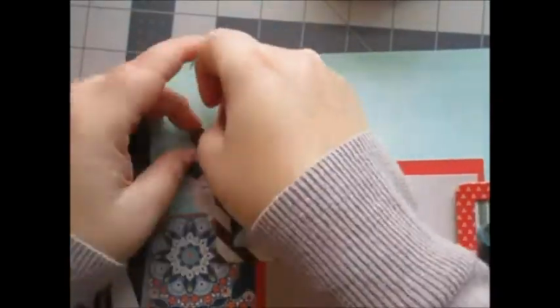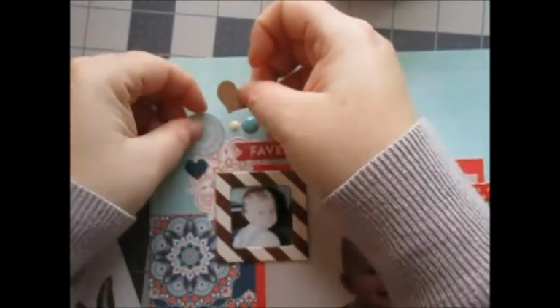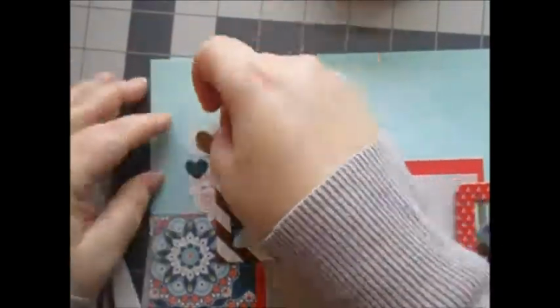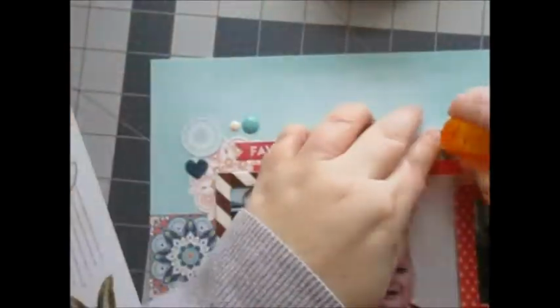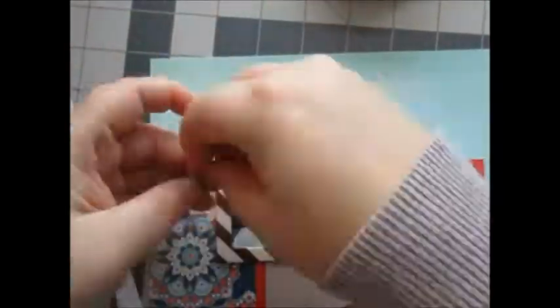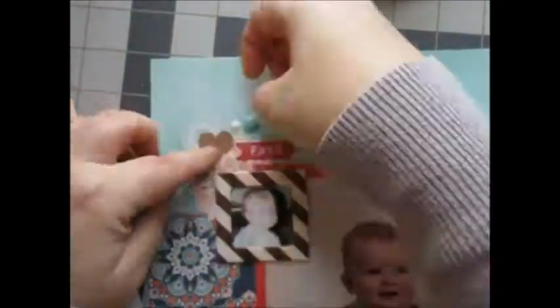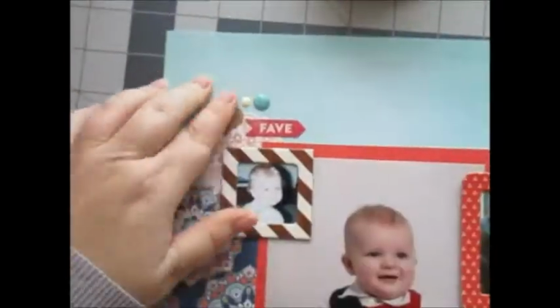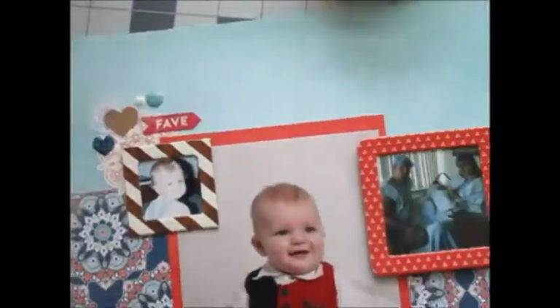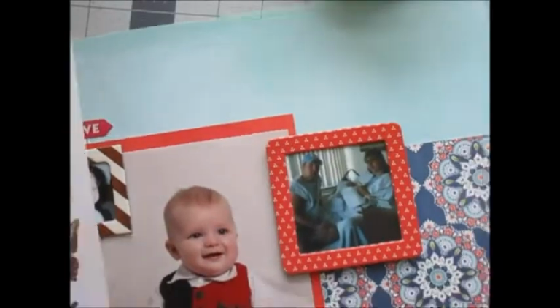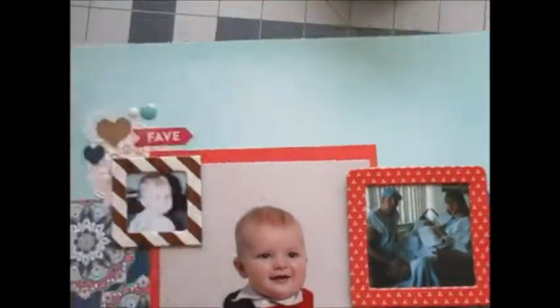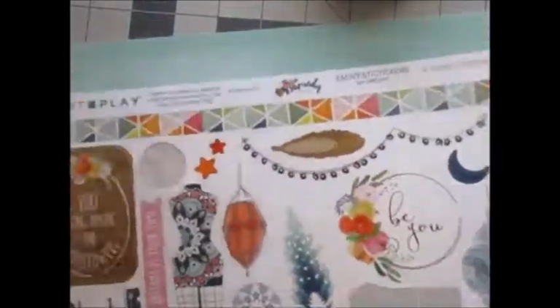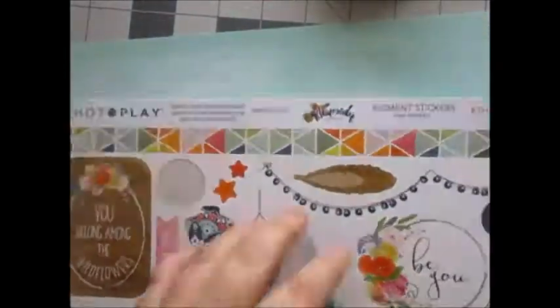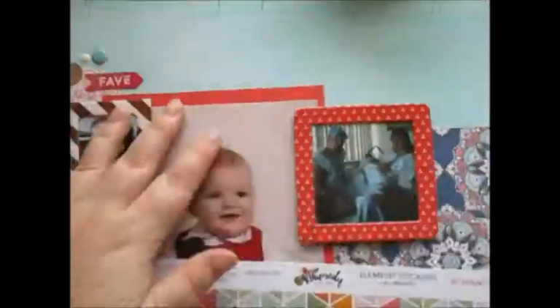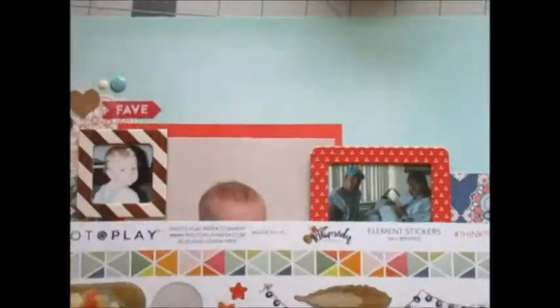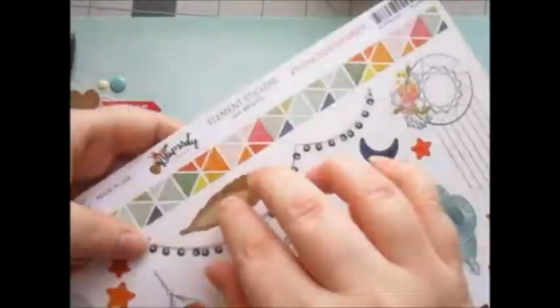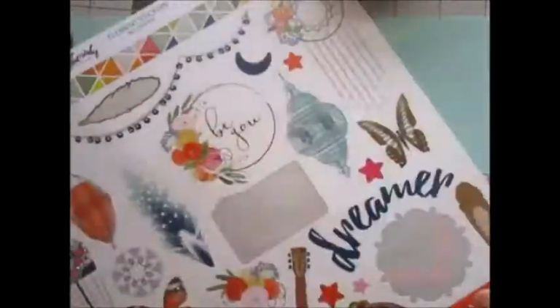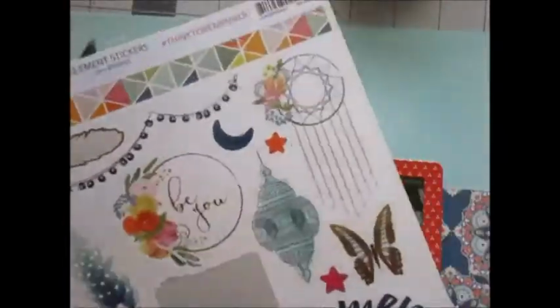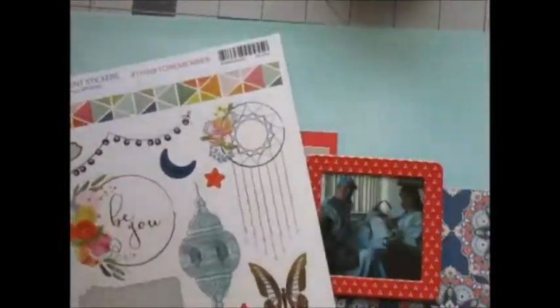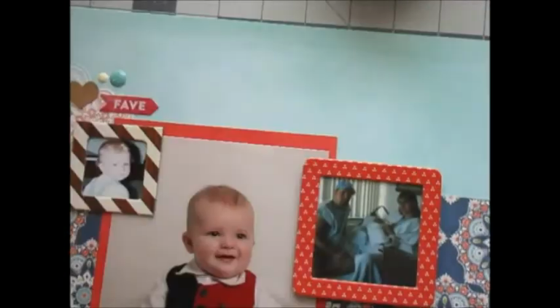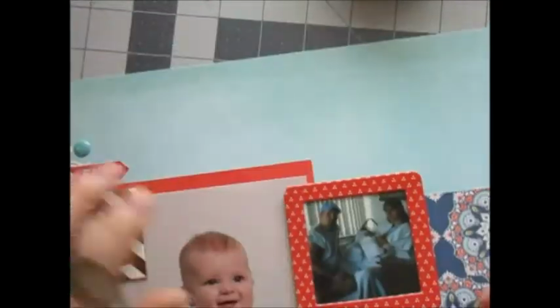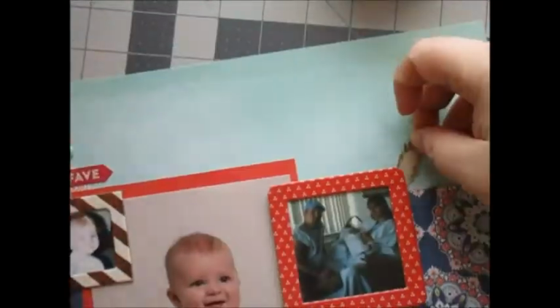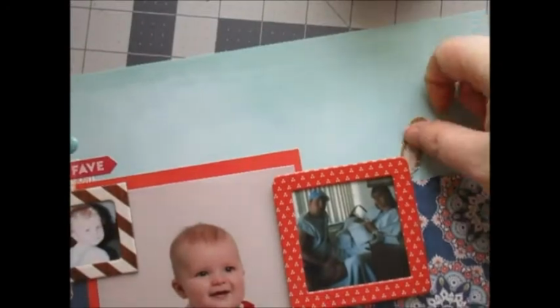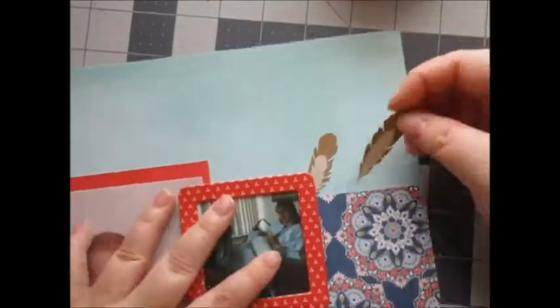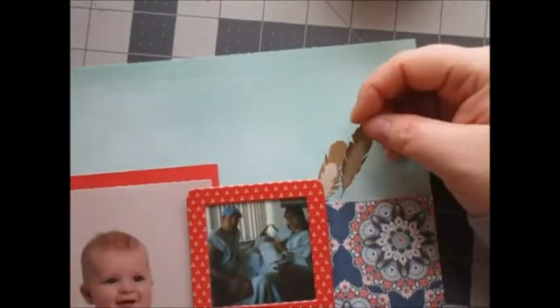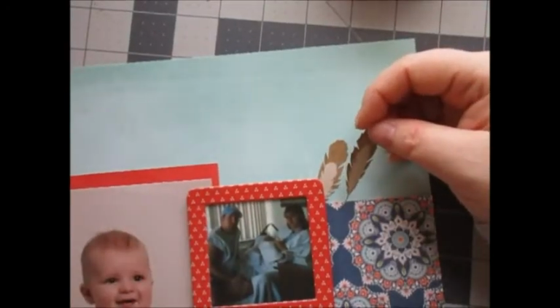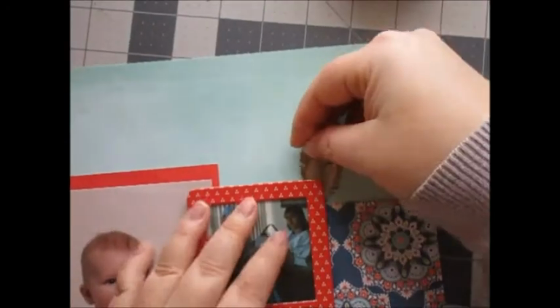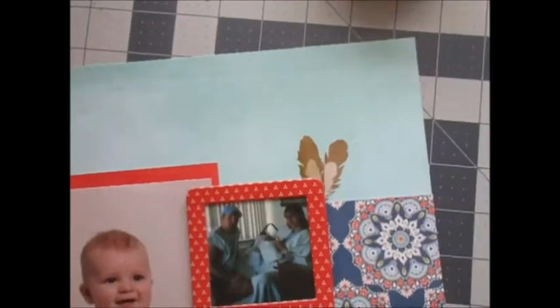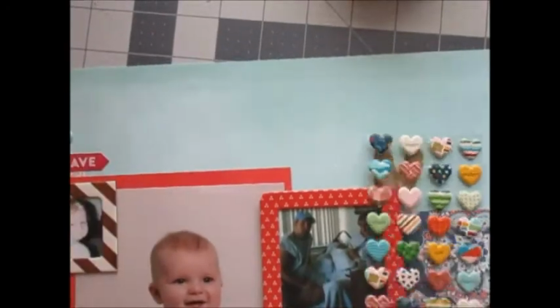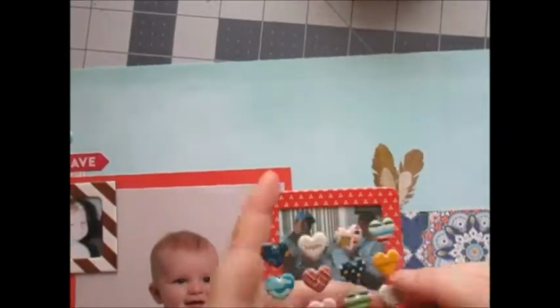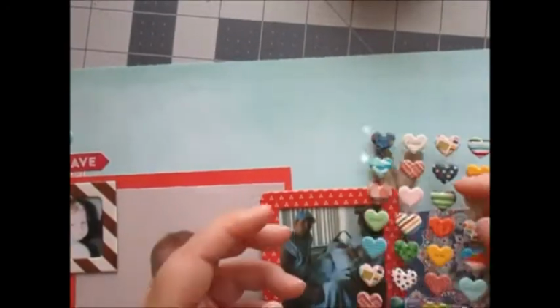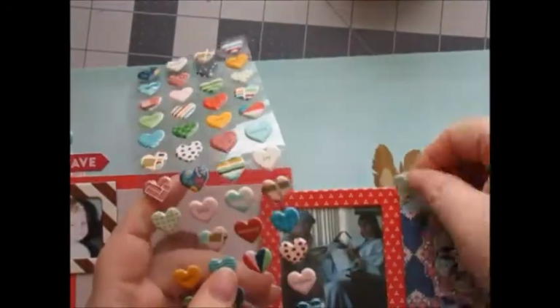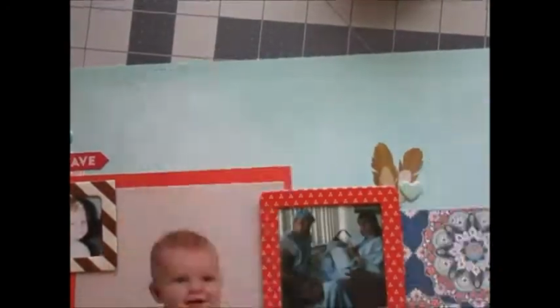So I found another die cut heart that was brown and put that in its place. Then I went back to the sticker sheet and grabbed these two feathers and put them behind one photo, and started my last cluster.